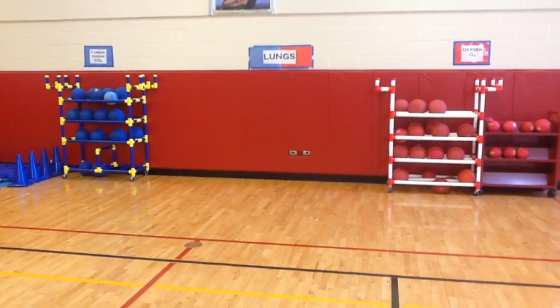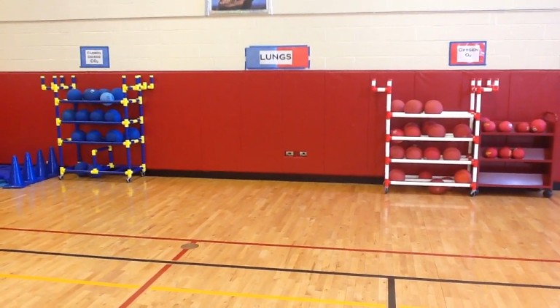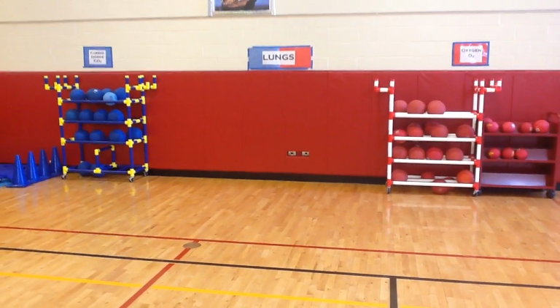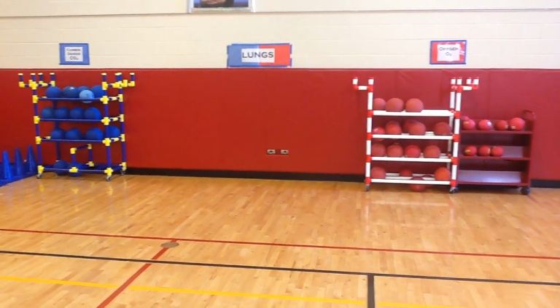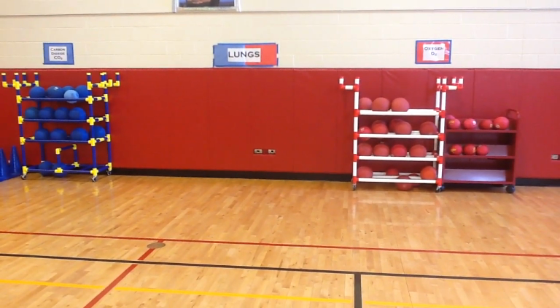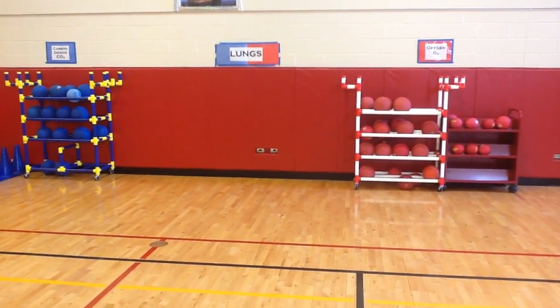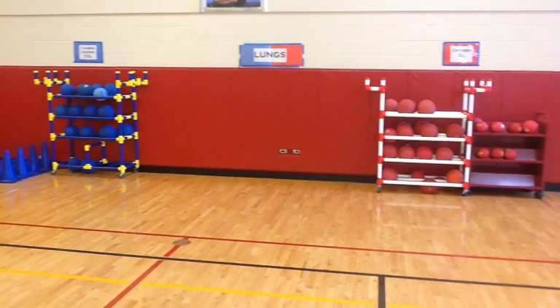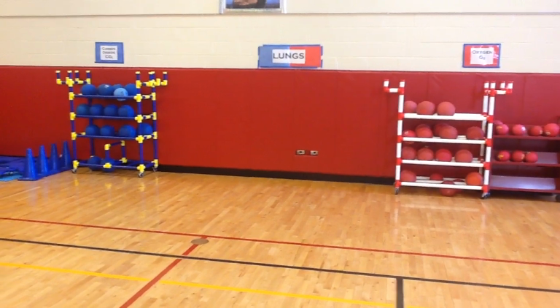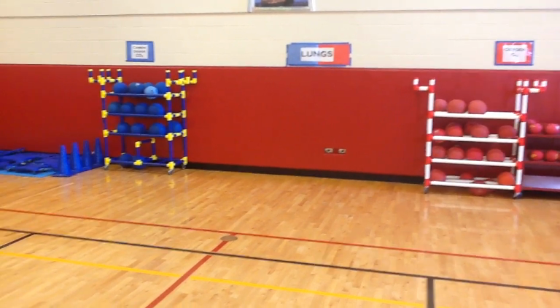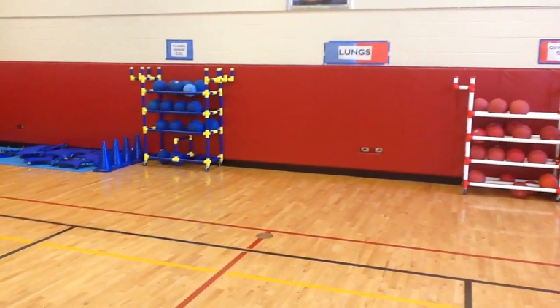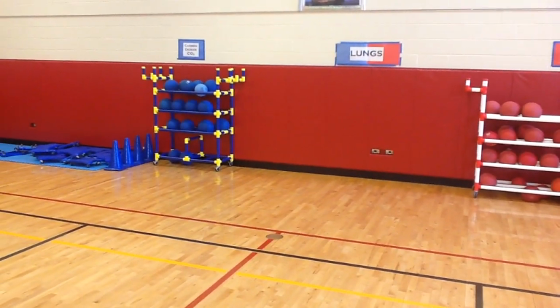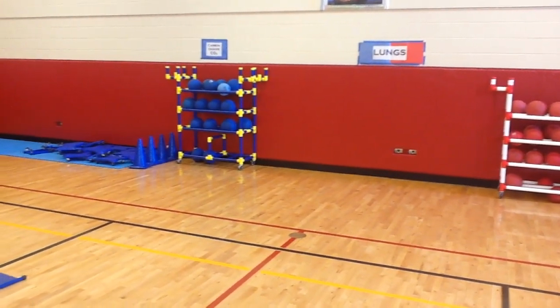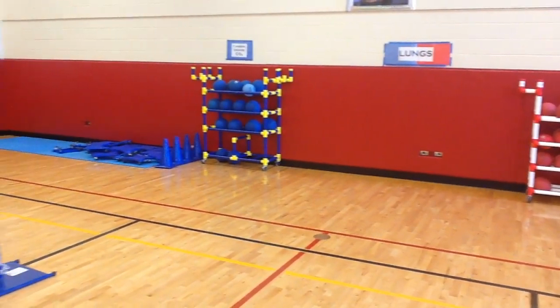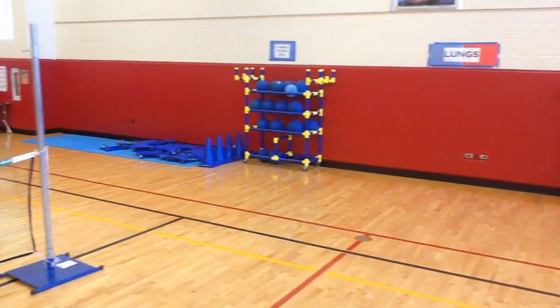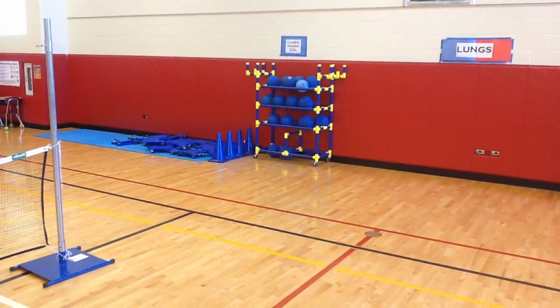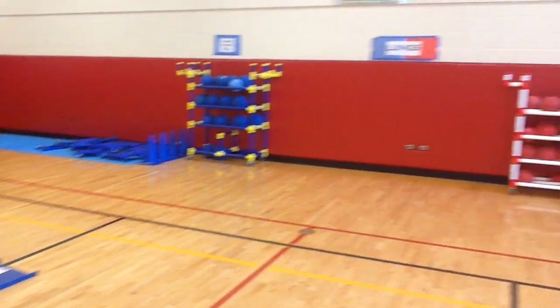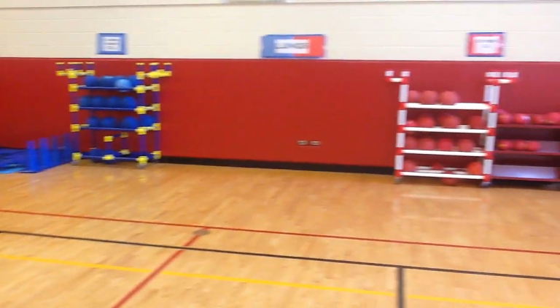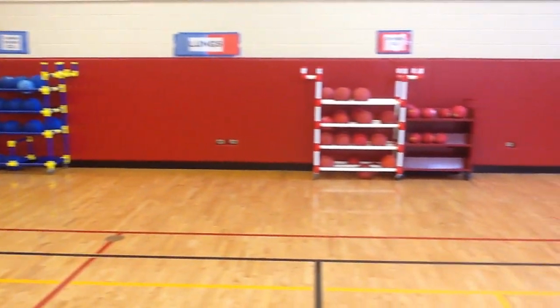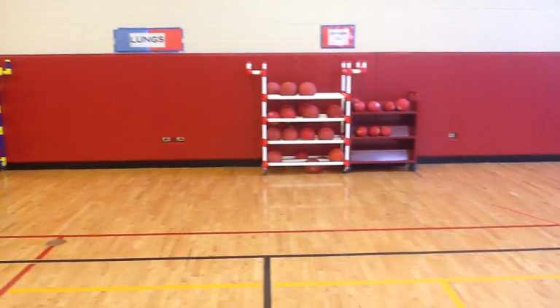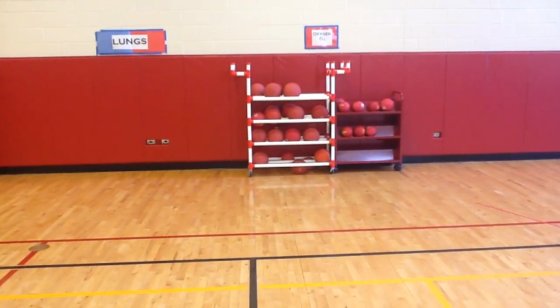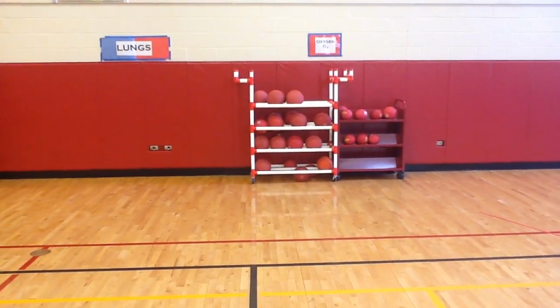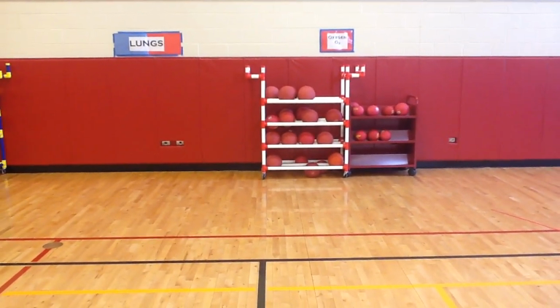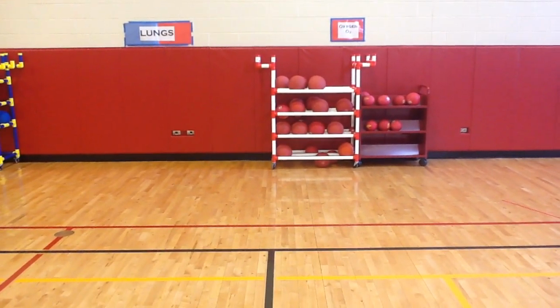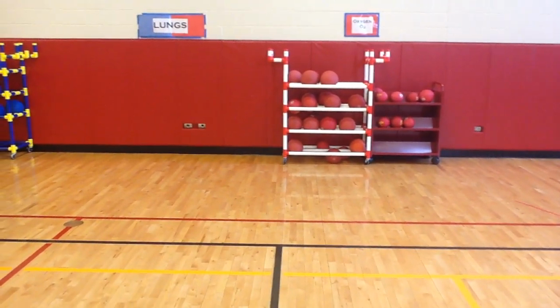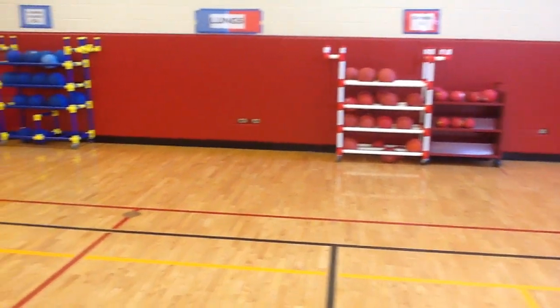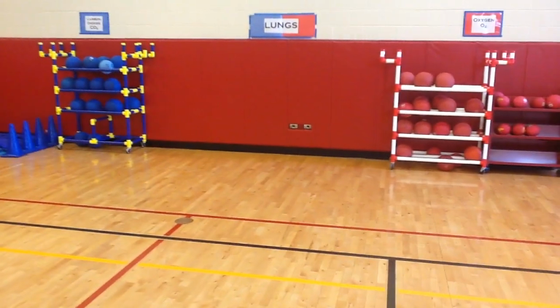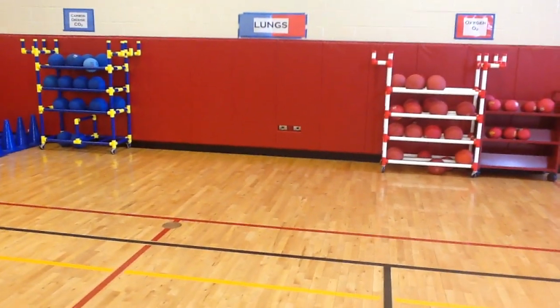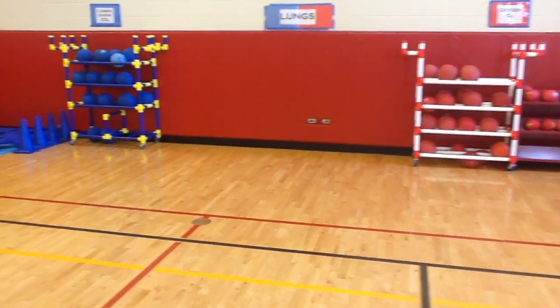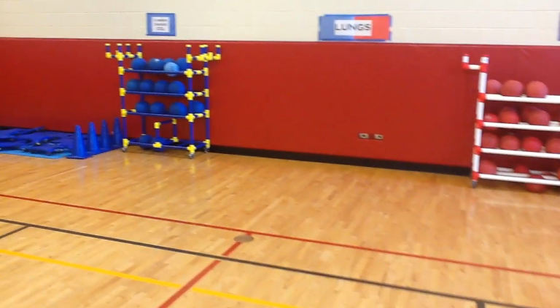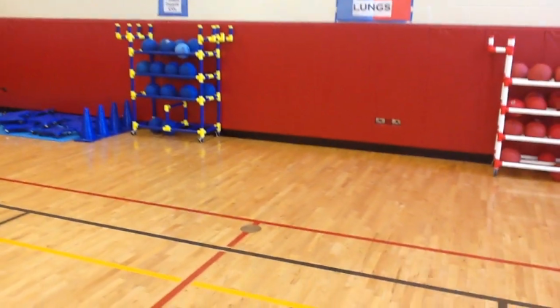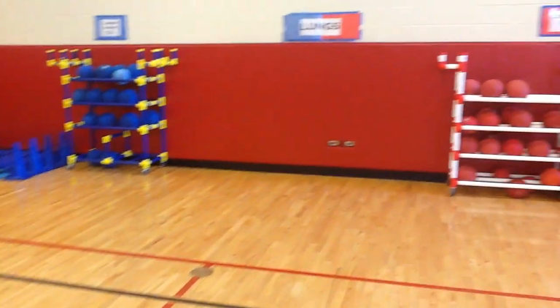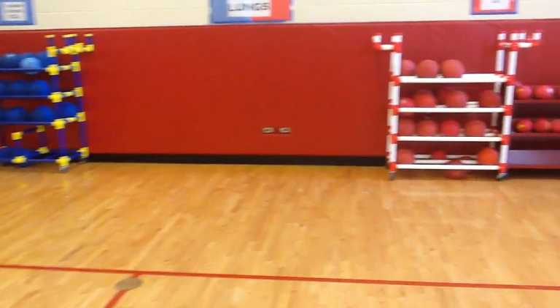The kids start up here in the lungs. They usually have the boys or the girls — one or the other — start with blue, with carbon dioxide, a ball and a scooter. The other half of the class starts with the oxygen, just a red ball. Then they'll travel through an obstacle course designed for both halves of the heart.